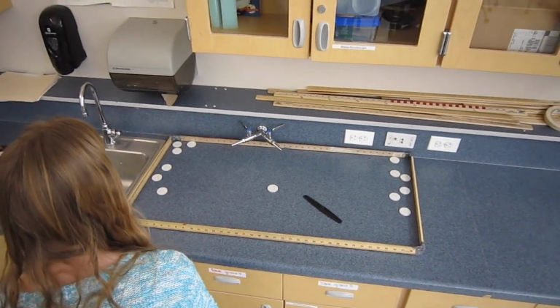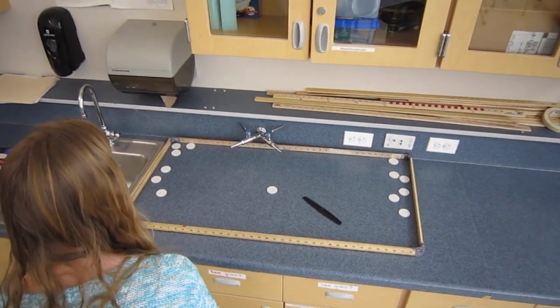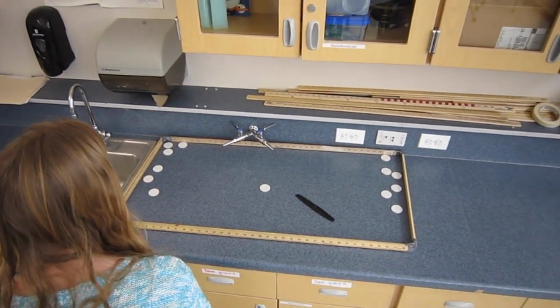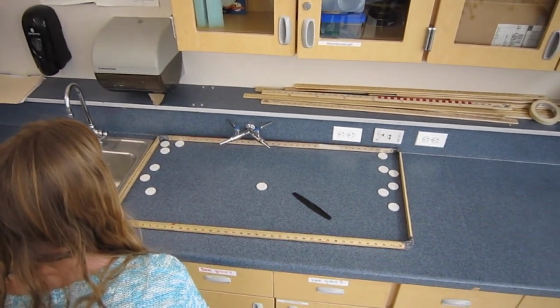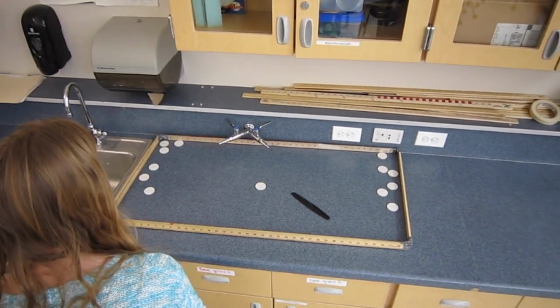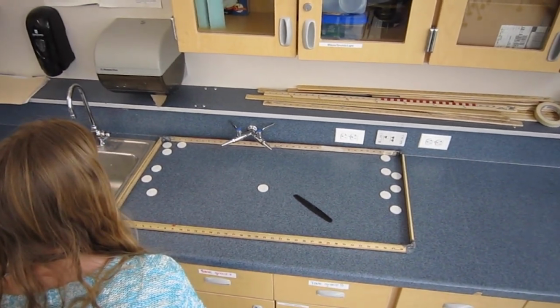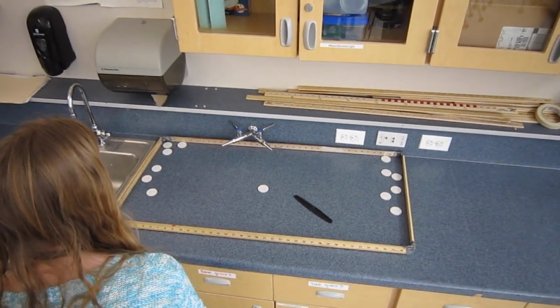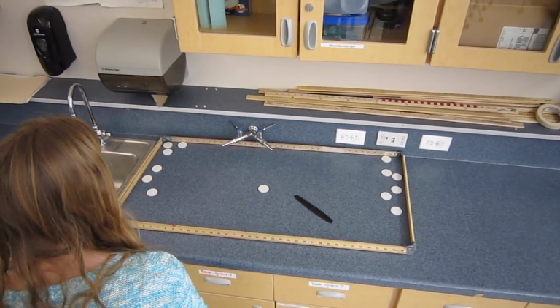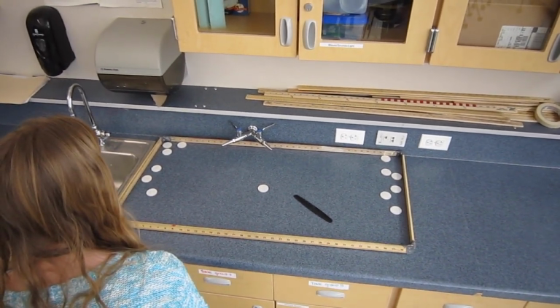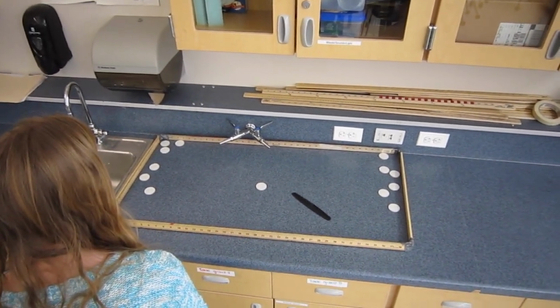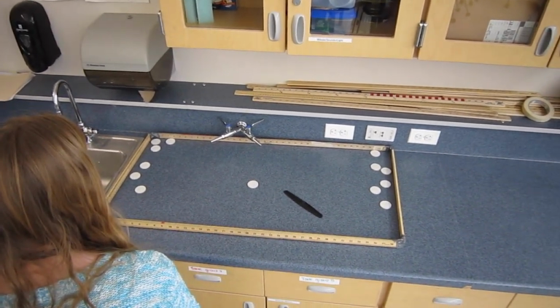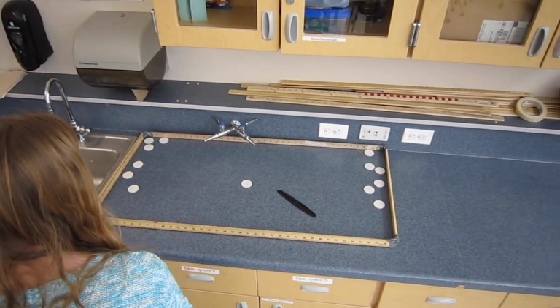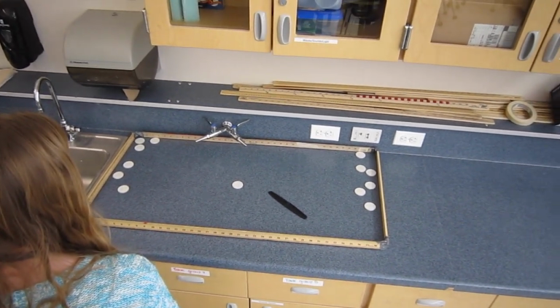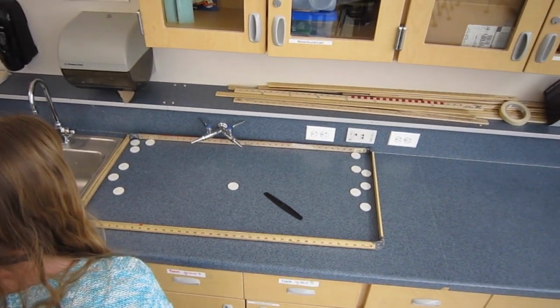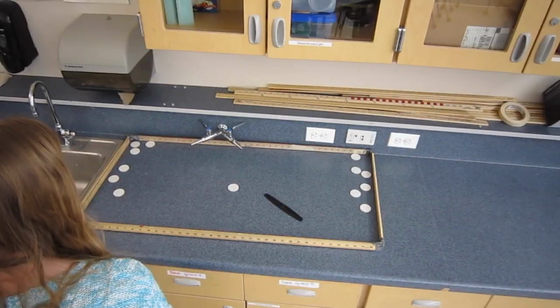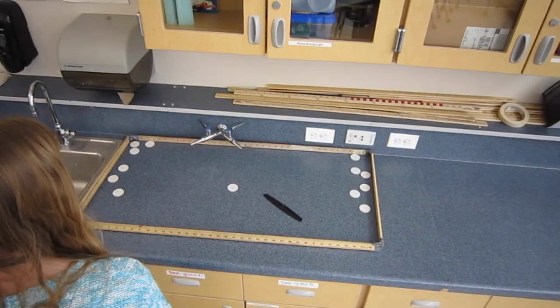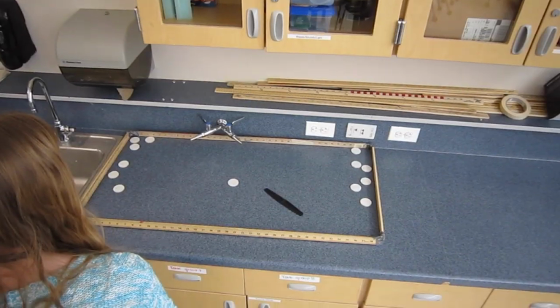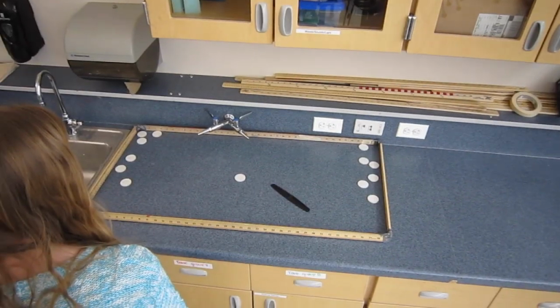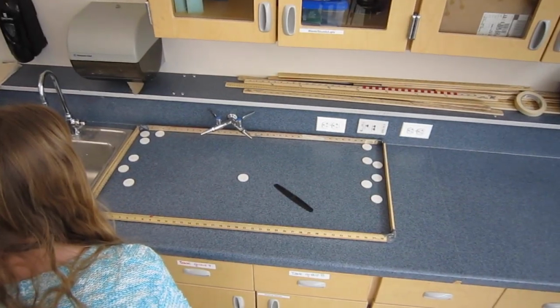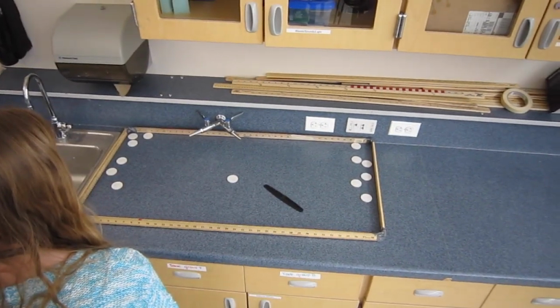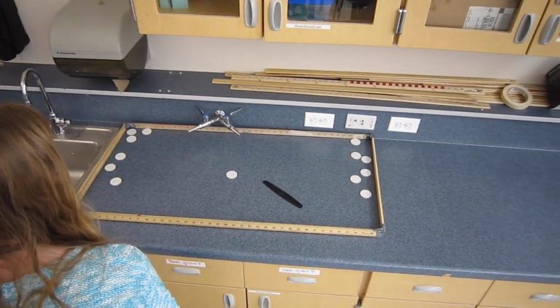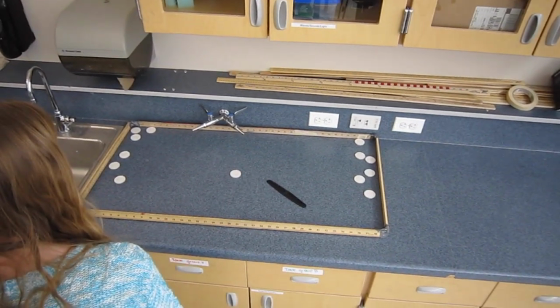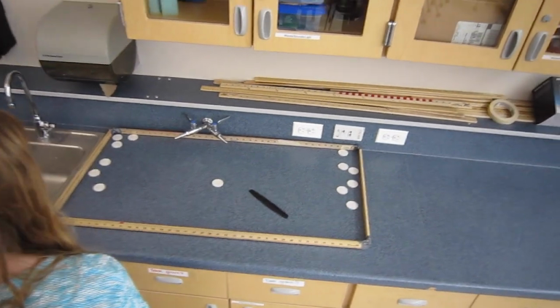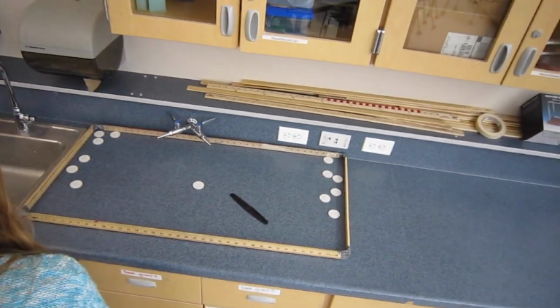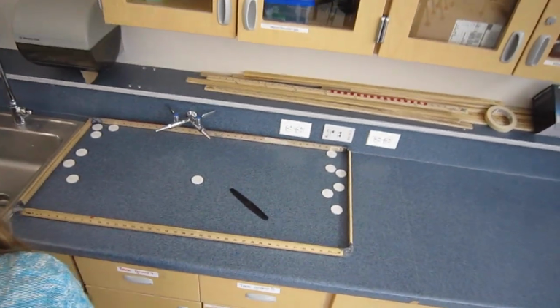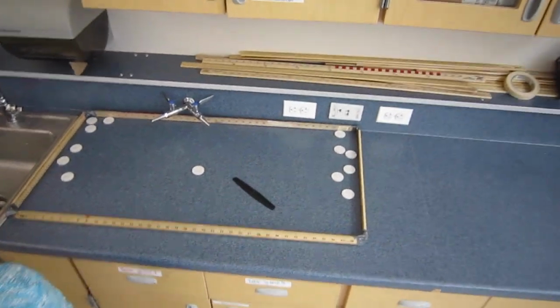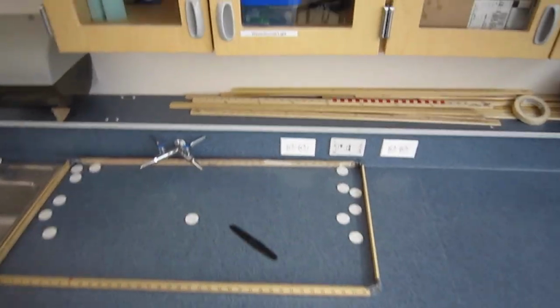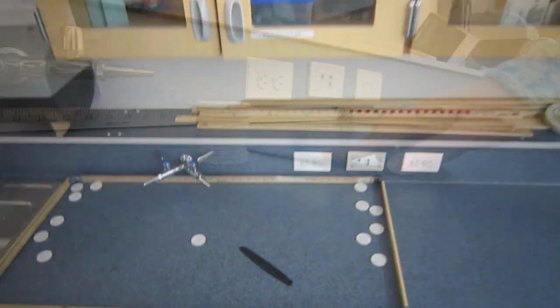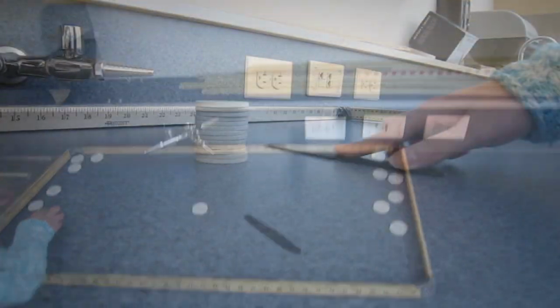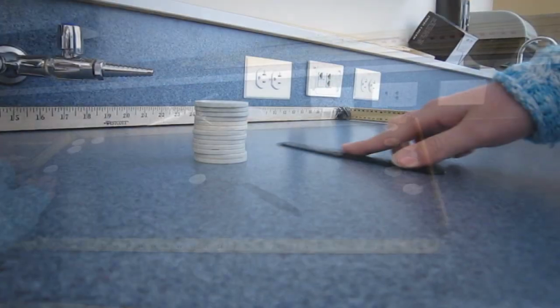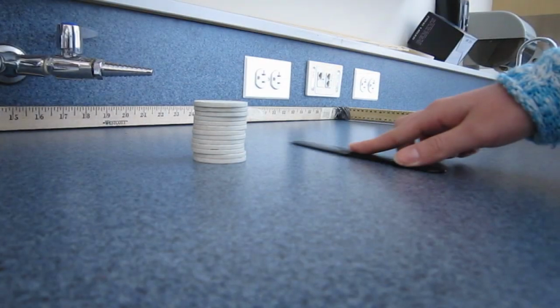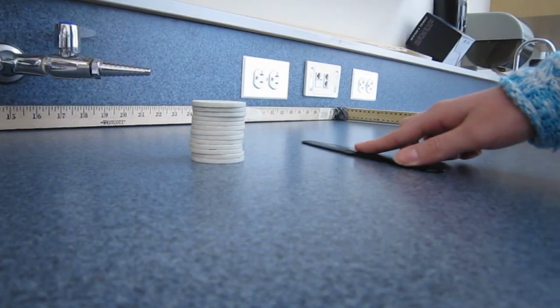Which law best explains the outcome? Inertia, F equals MA, or action-reaction? To get a better look at this, let's try a different one.